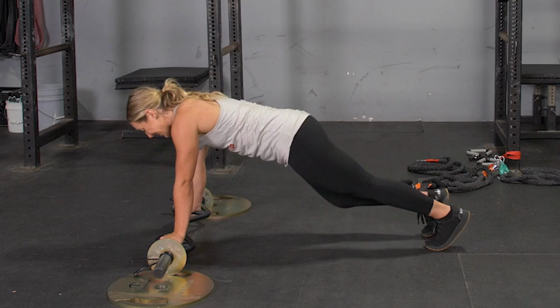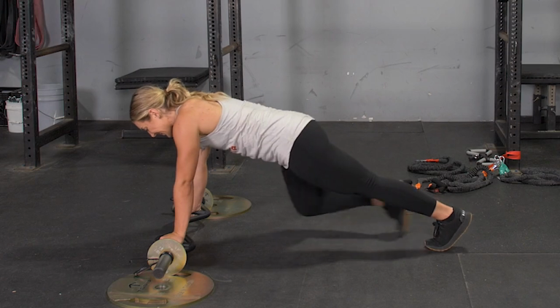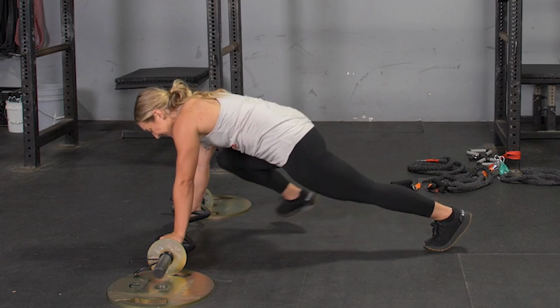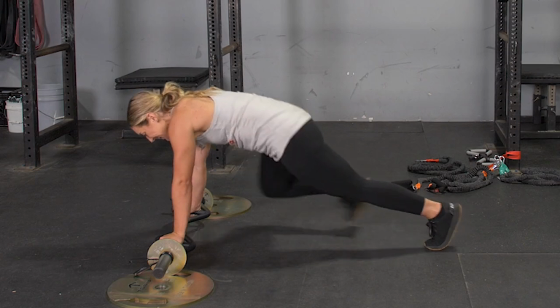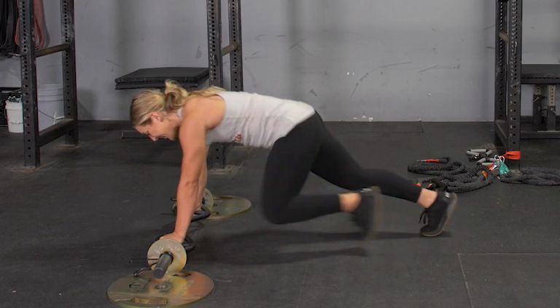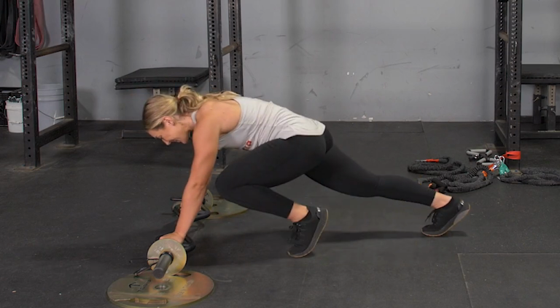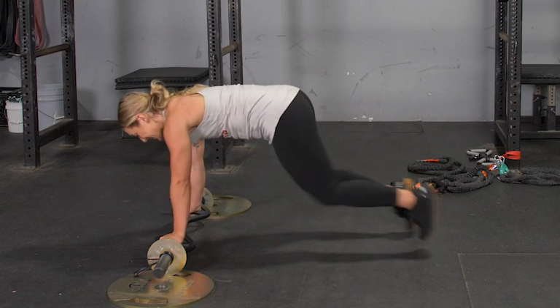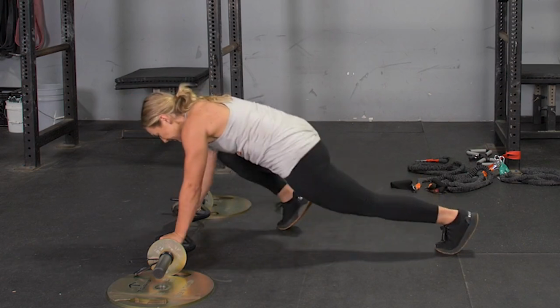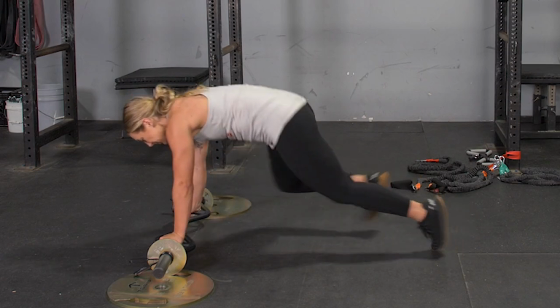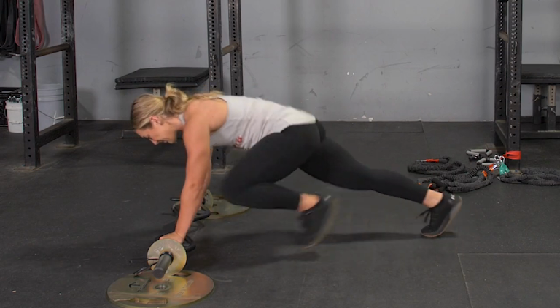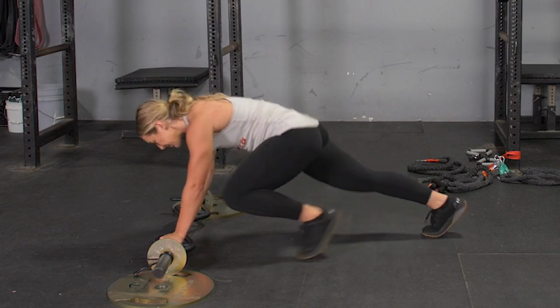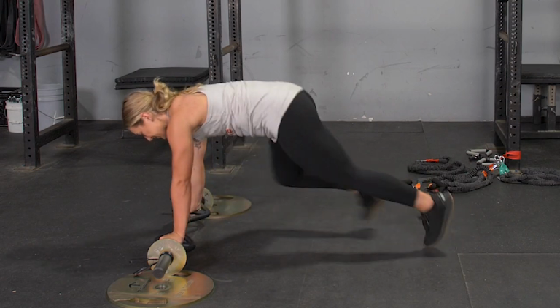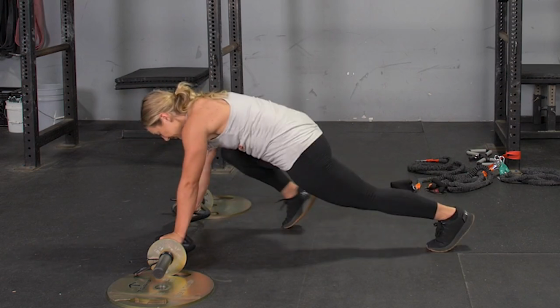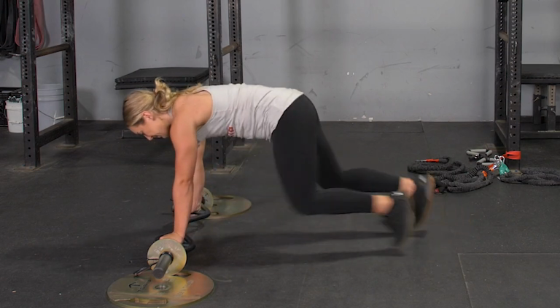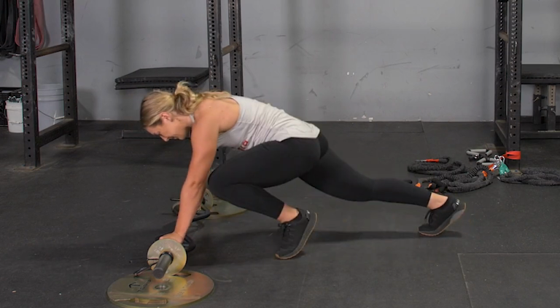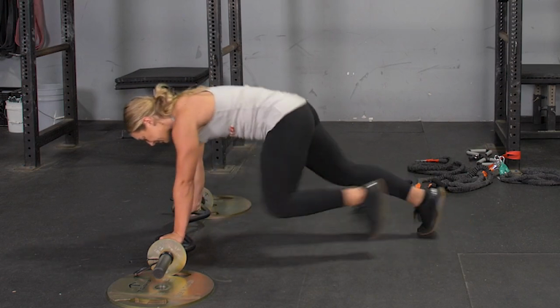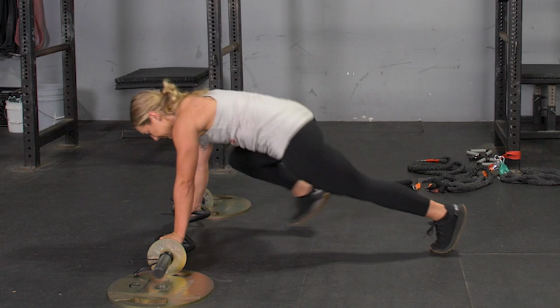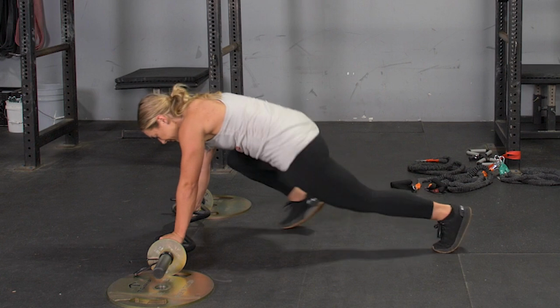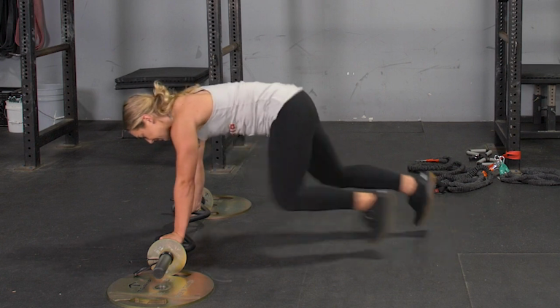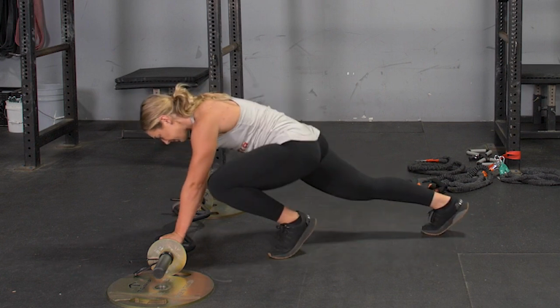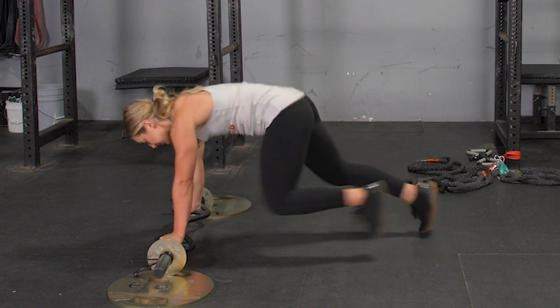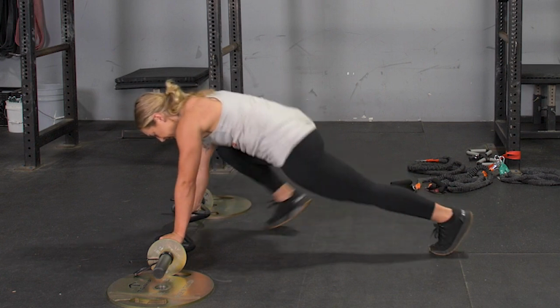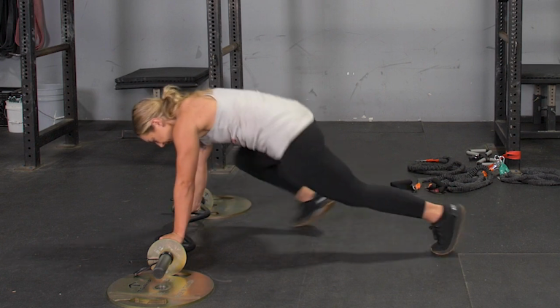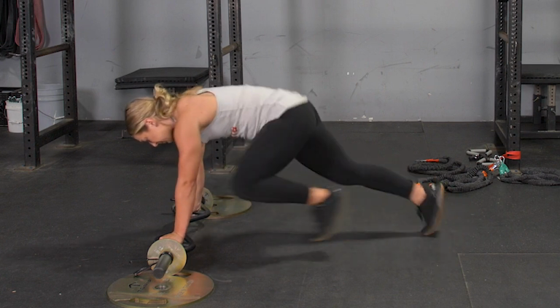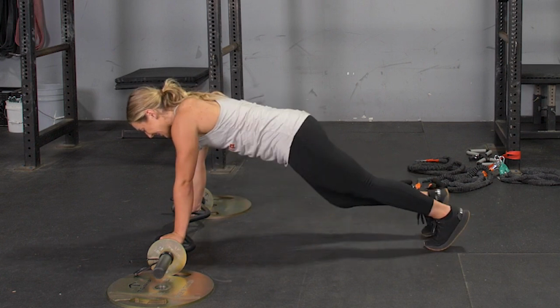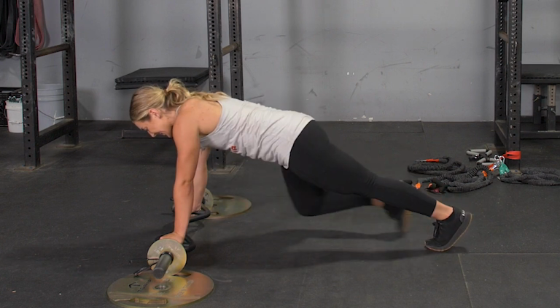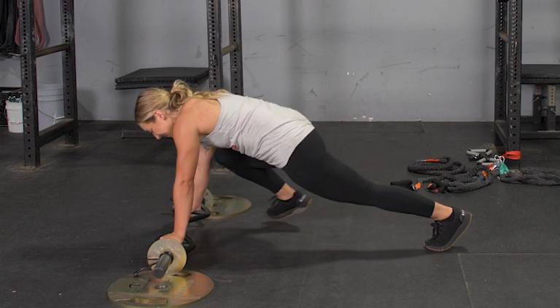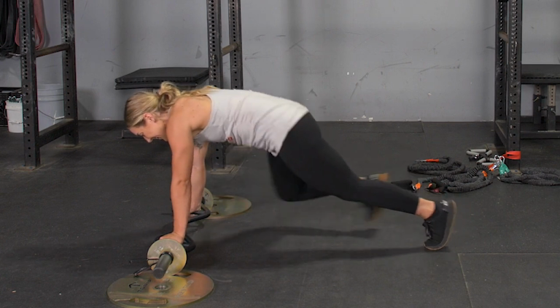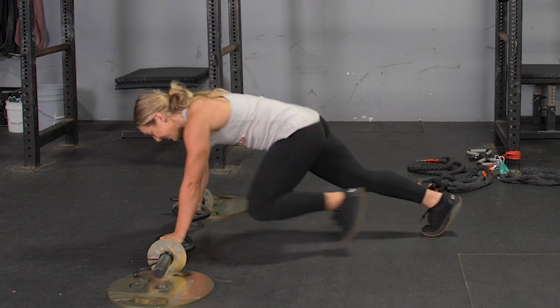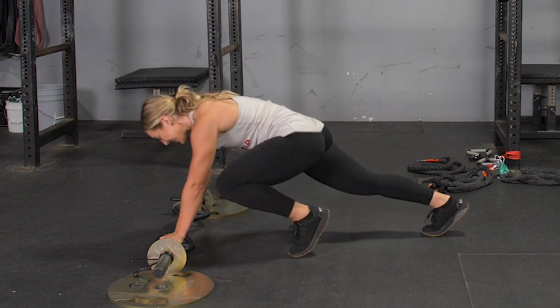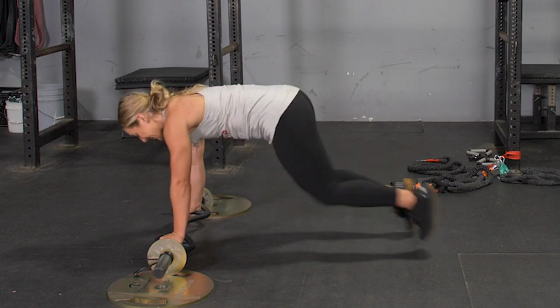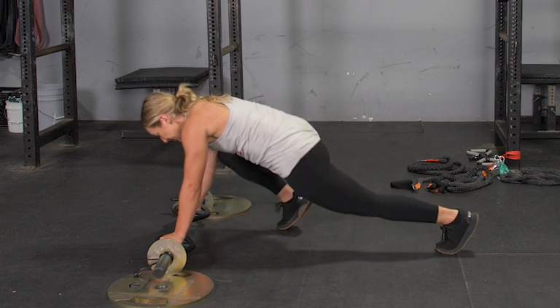To complete the mountain climber exercise, begin facing the floor, arms extended in front of you, grasping your T-grip bar with a hammer grip, legs straight, weight on your toes in a push-up position.